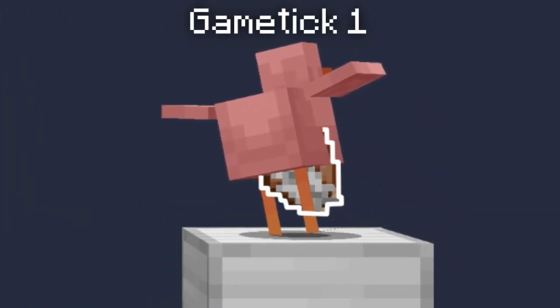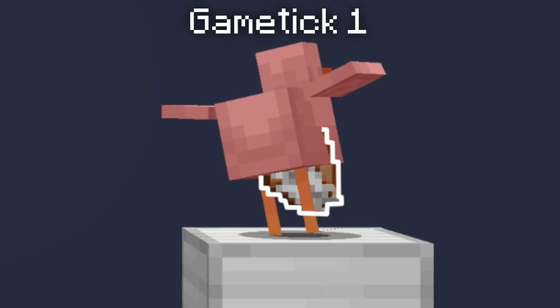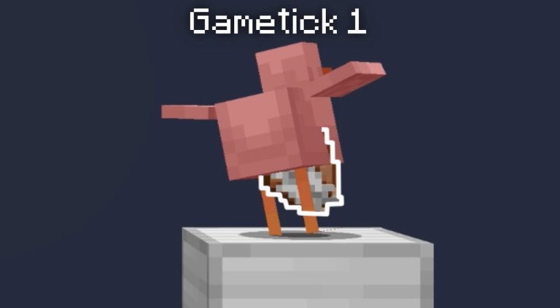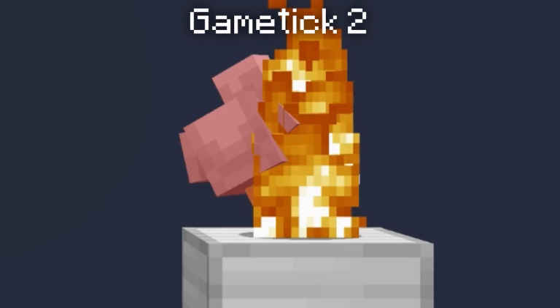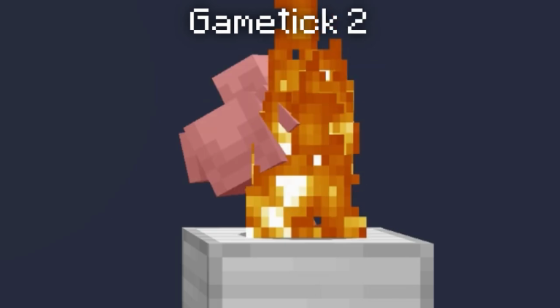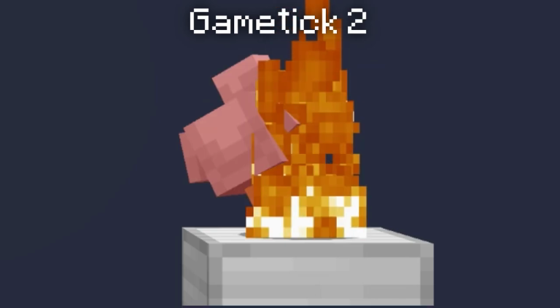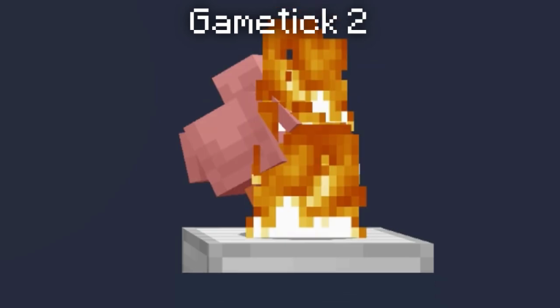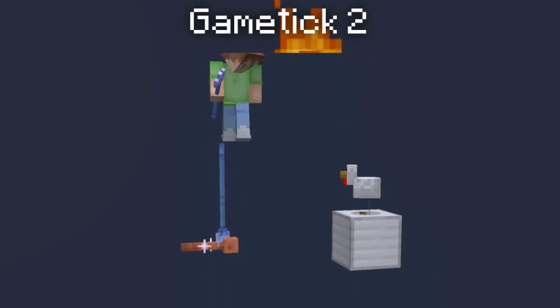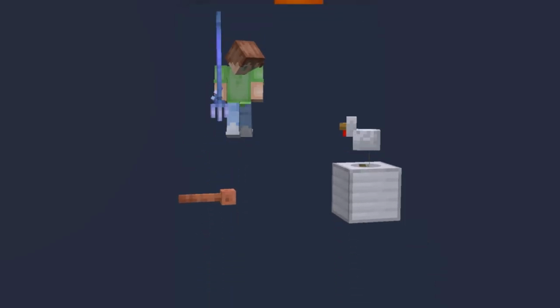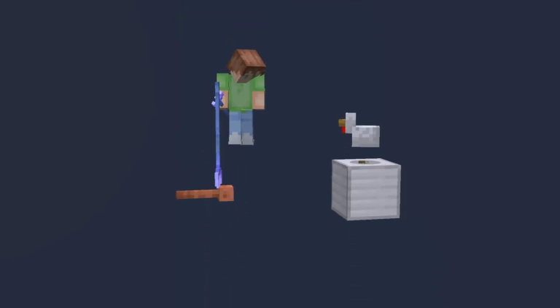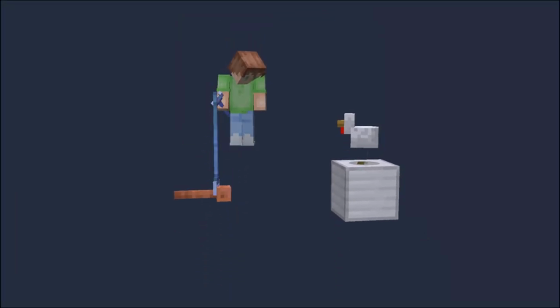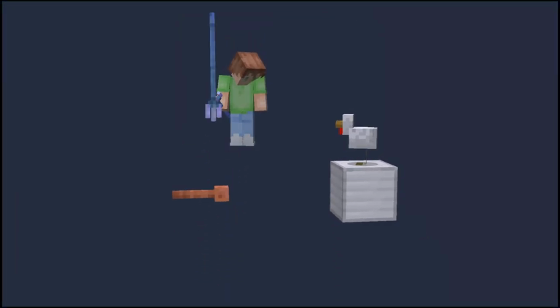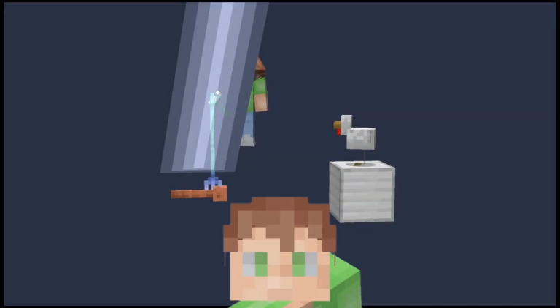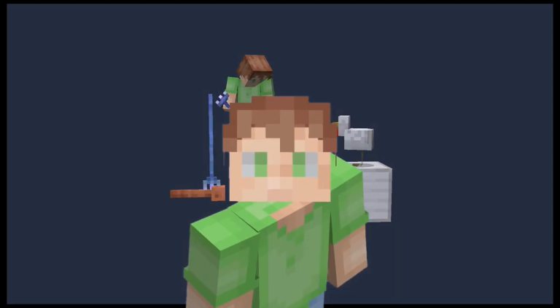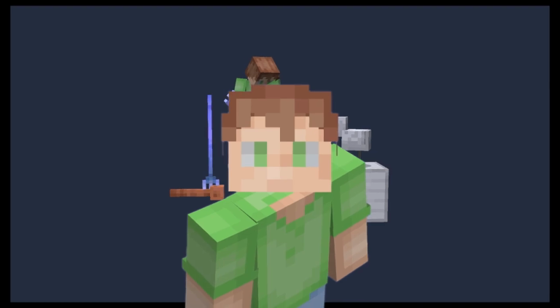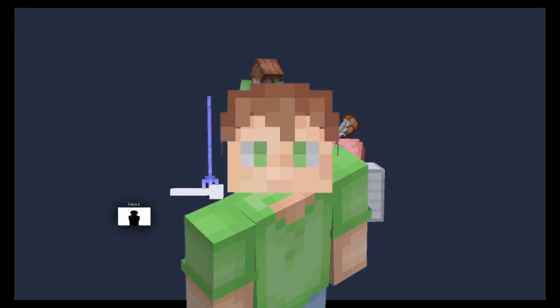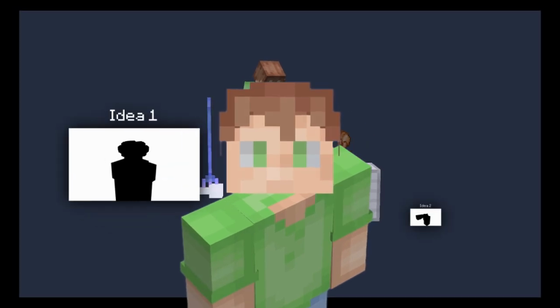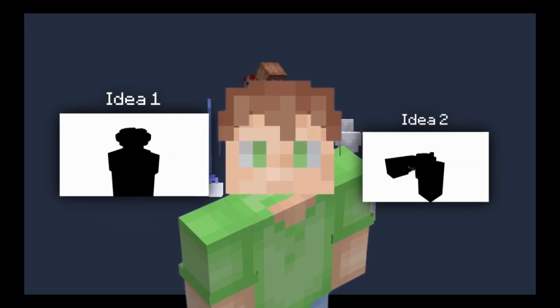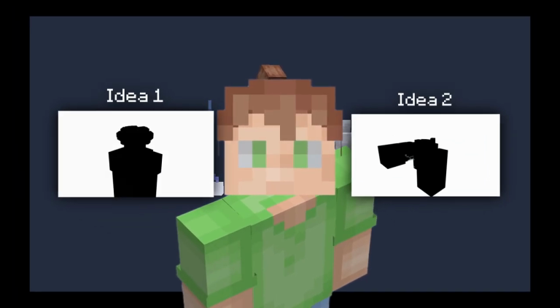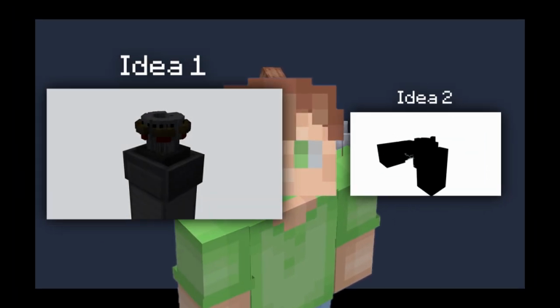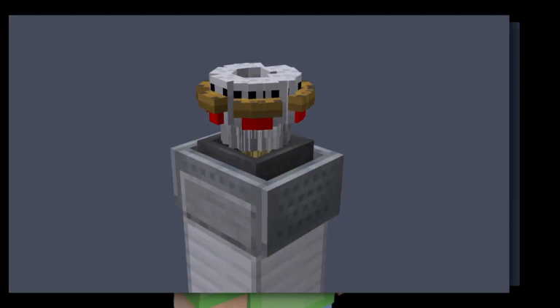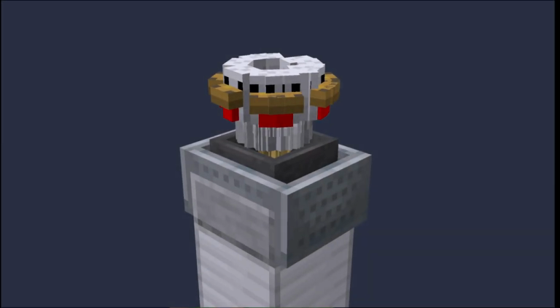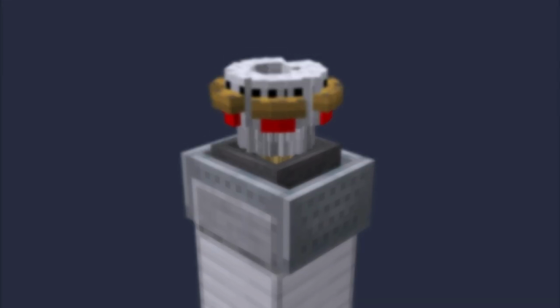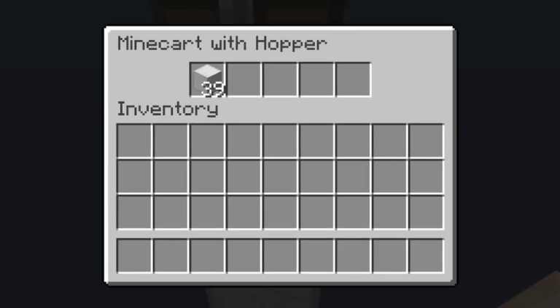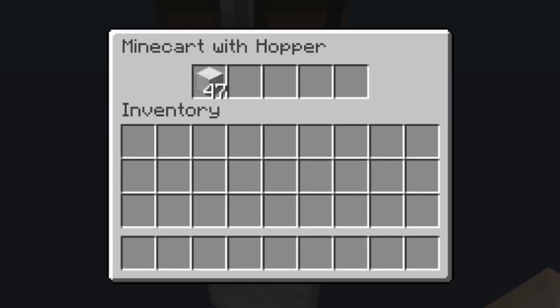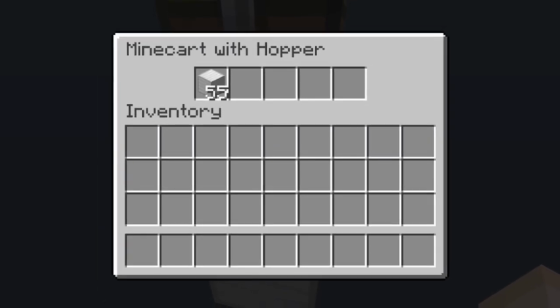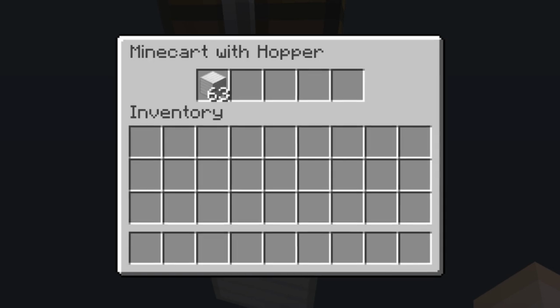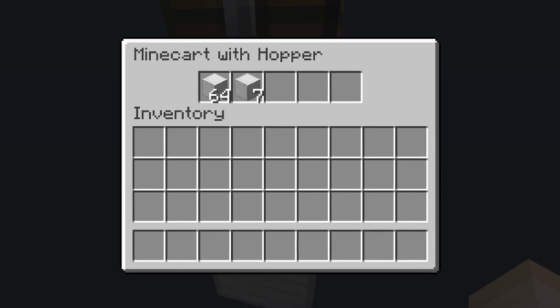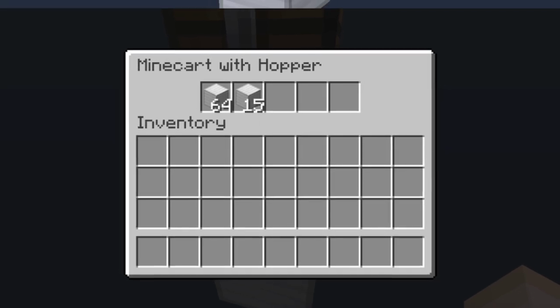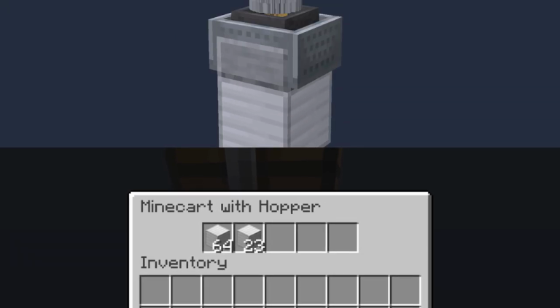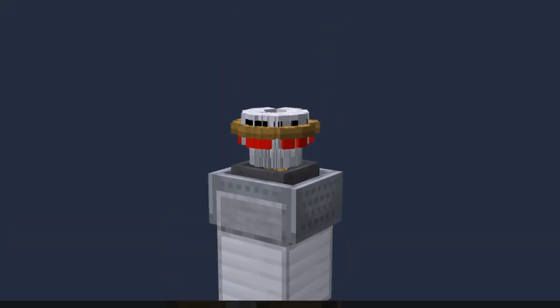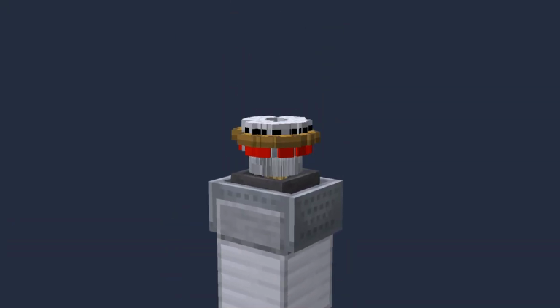When I advance another game tick, the items get deleted. This is obviously a massive problem. Thankfully, I have two ideas on how to fix this. The first being a hopper minecart — they're incredibly good at picking up items and should work perfectly in this situation.